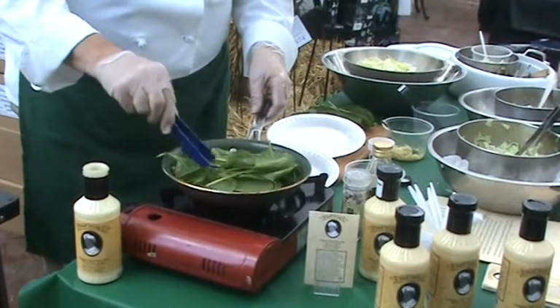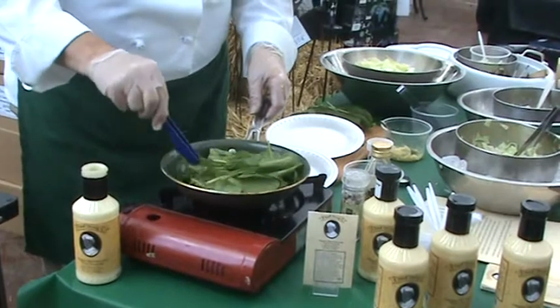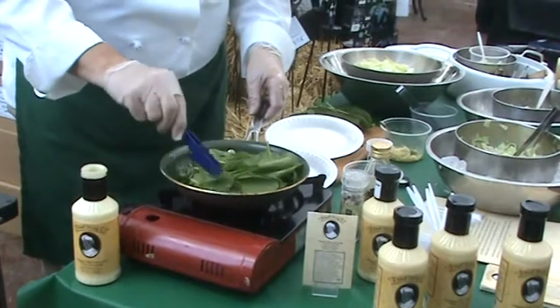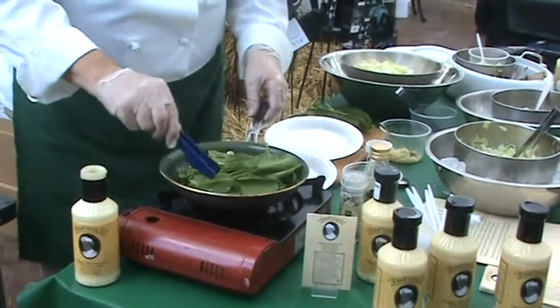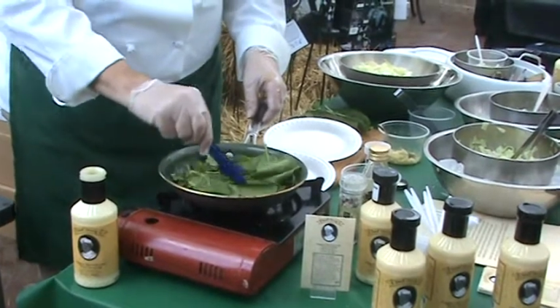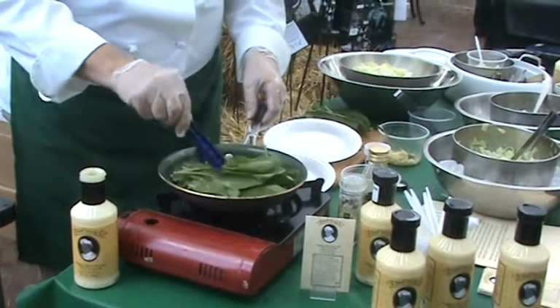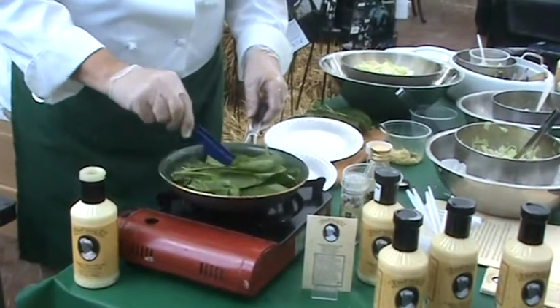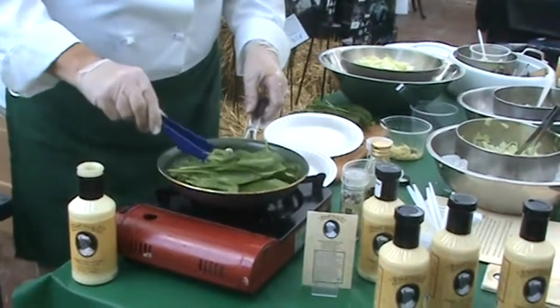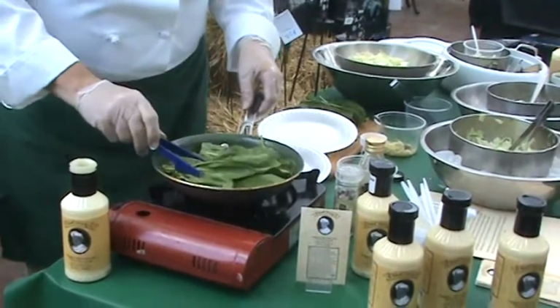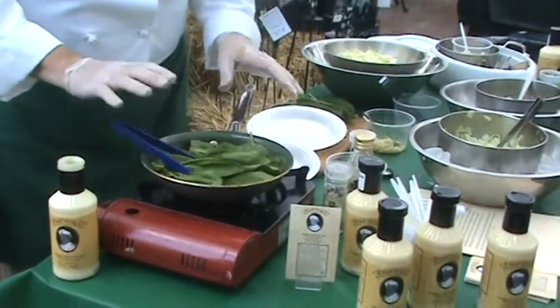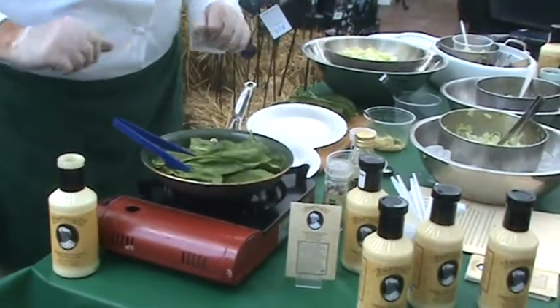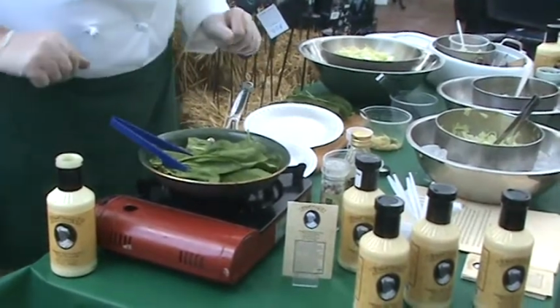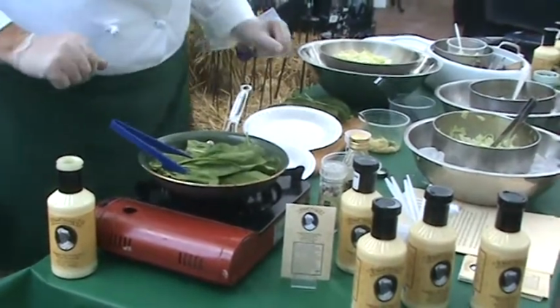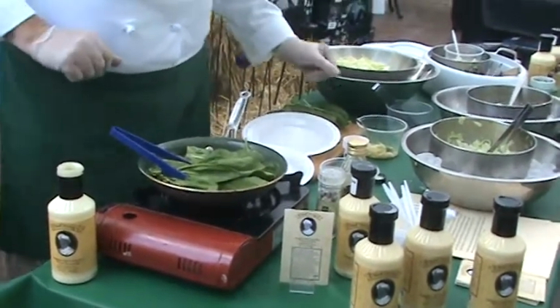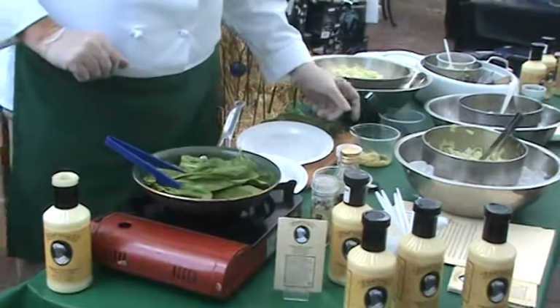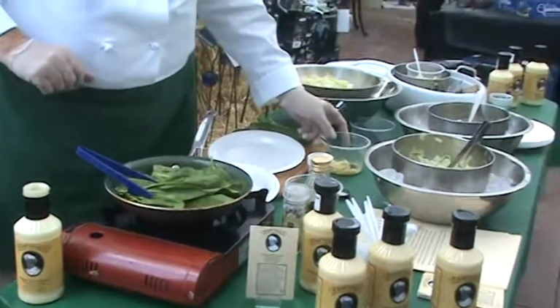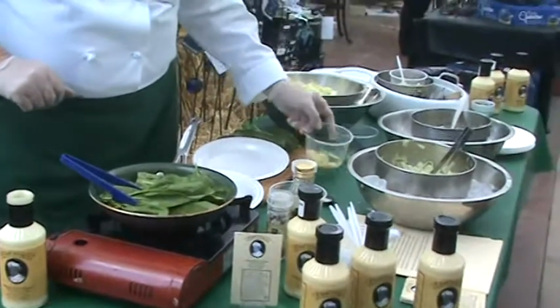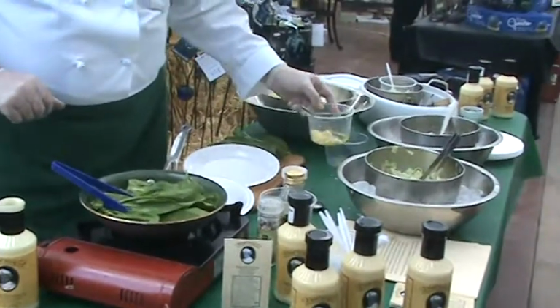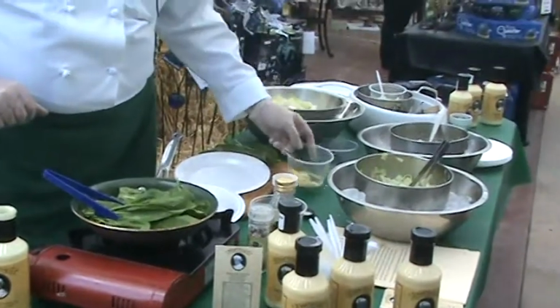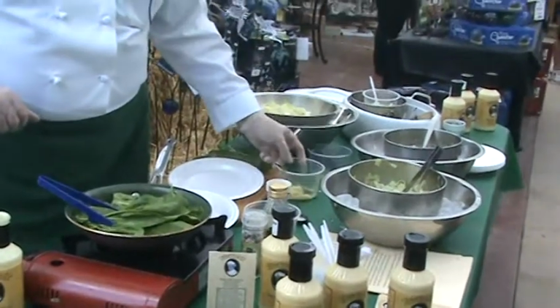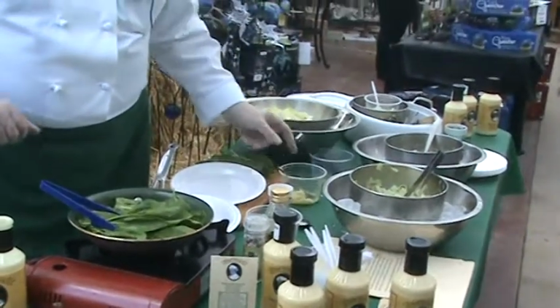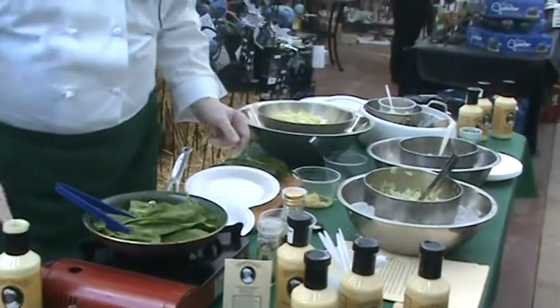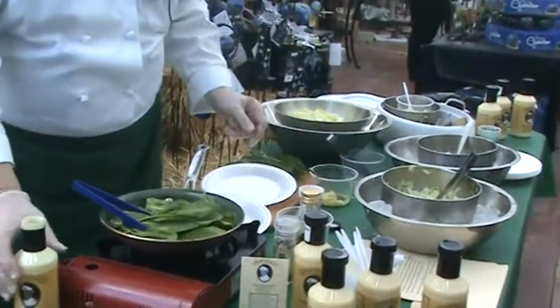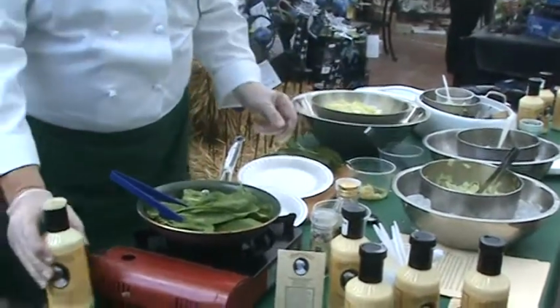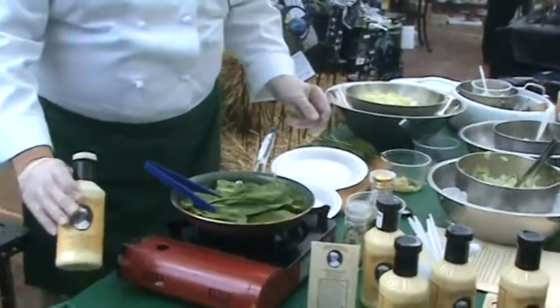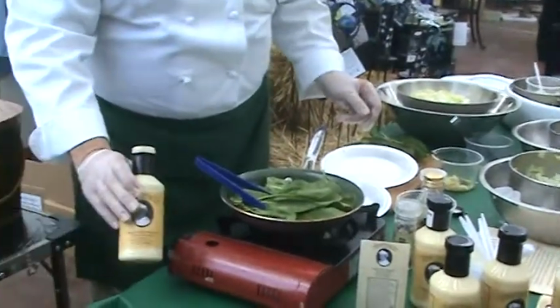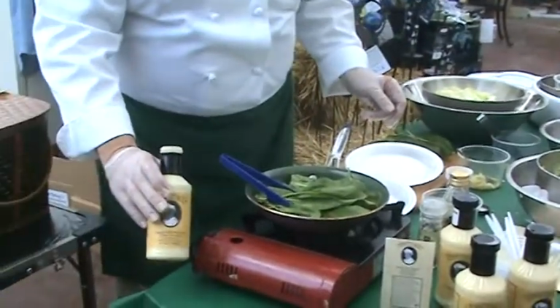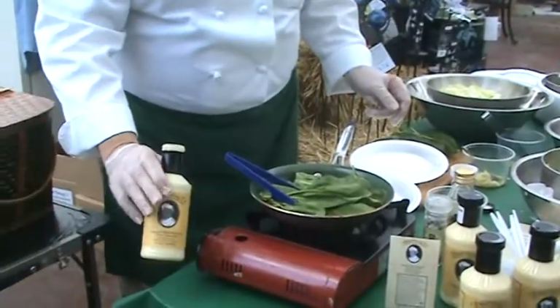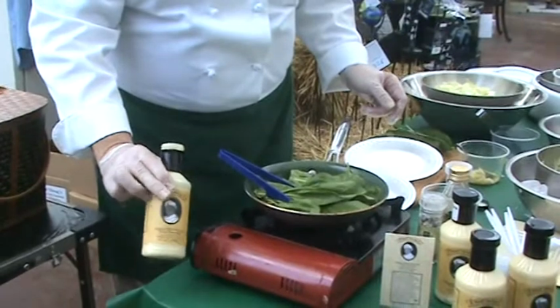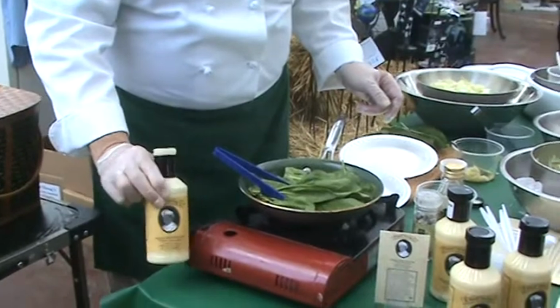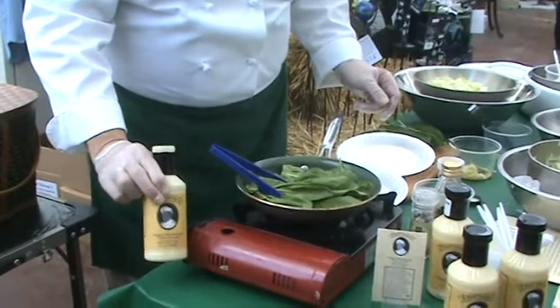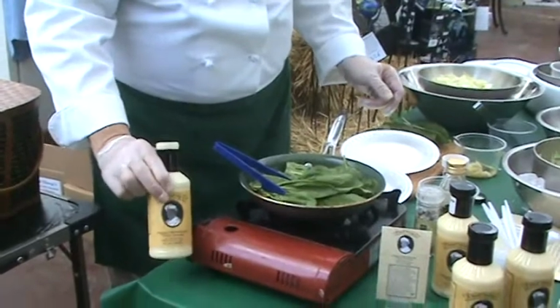We just want to let that sit there for a minute and let the pan get hot. Over here I have chopped egg, and then we're going to top it off with my family salad dressing — Chef Doug's original old-fashioned salad dressing.